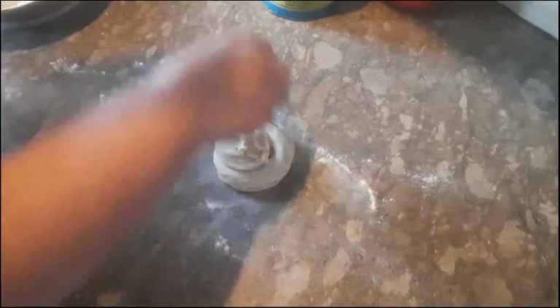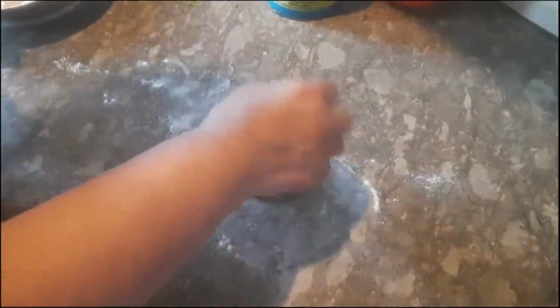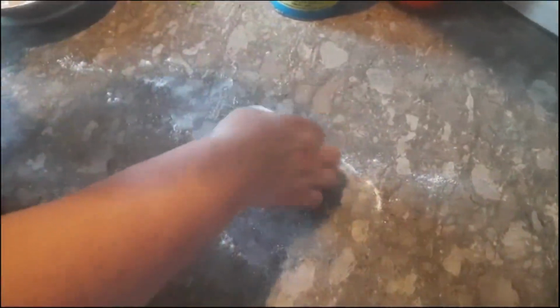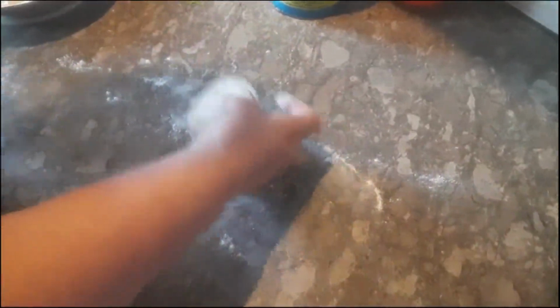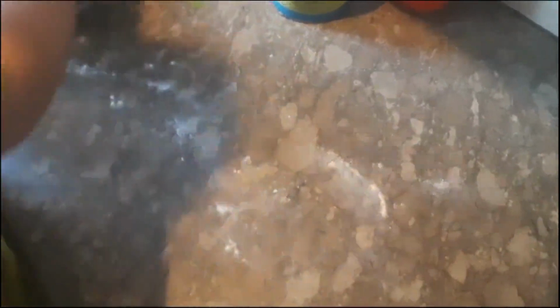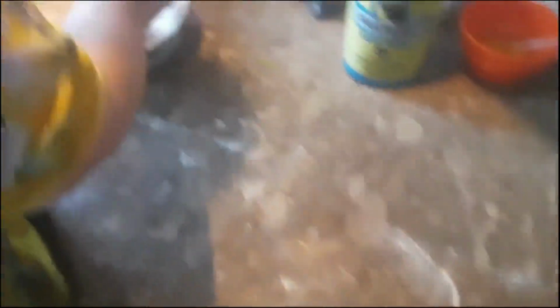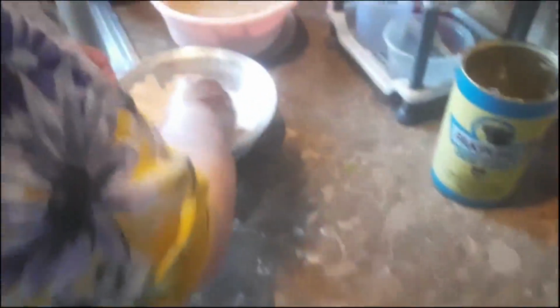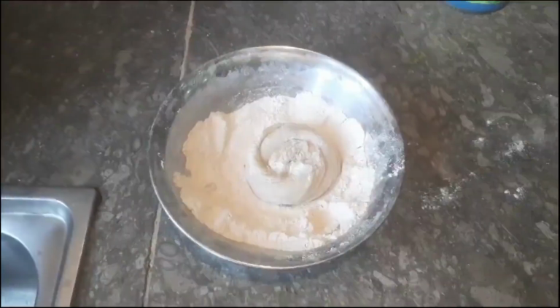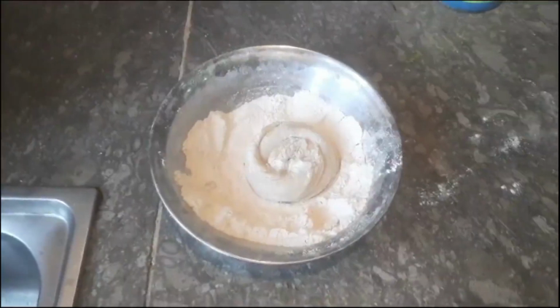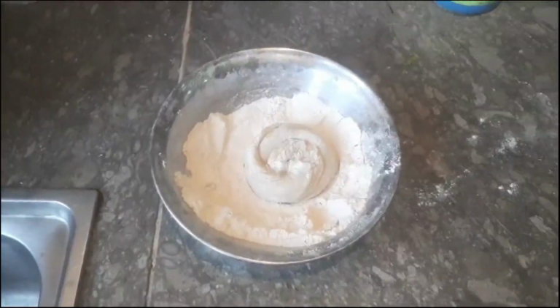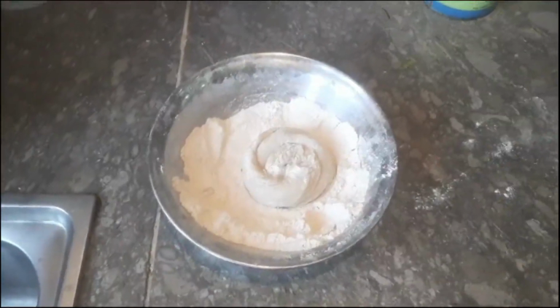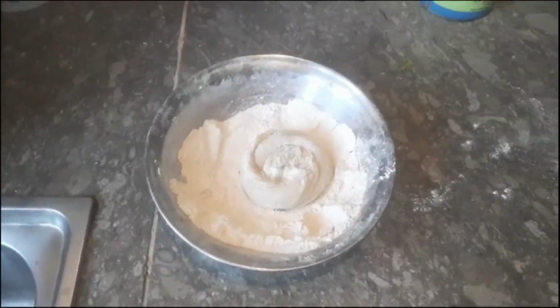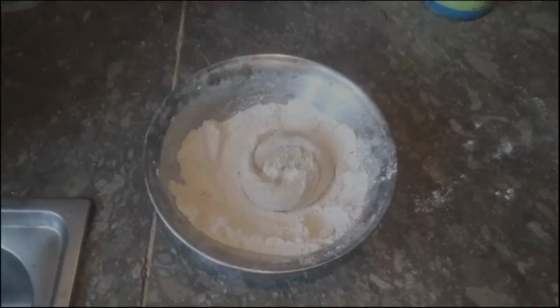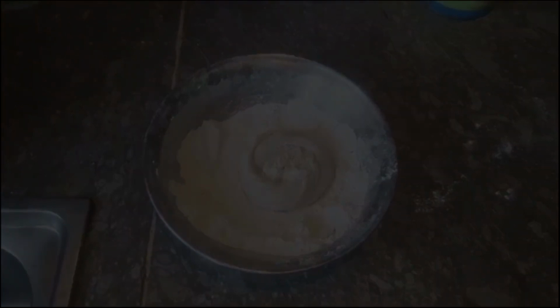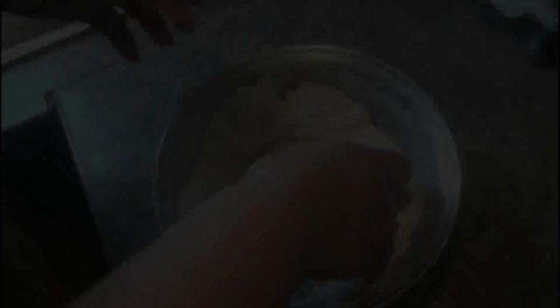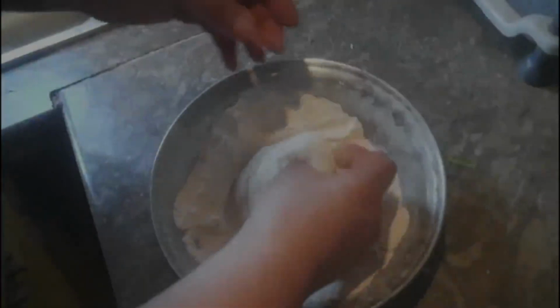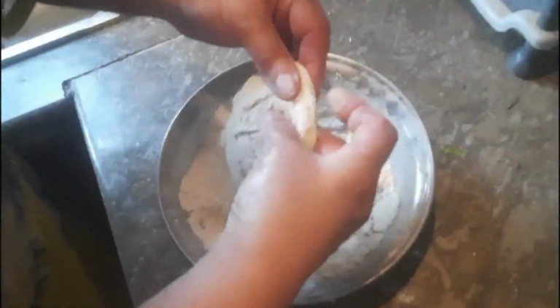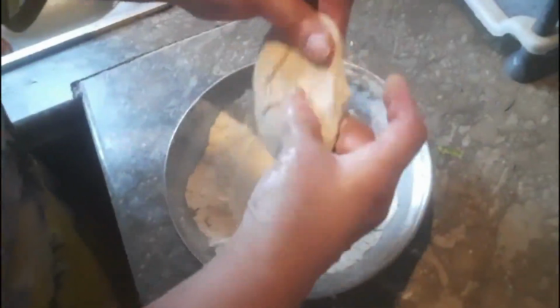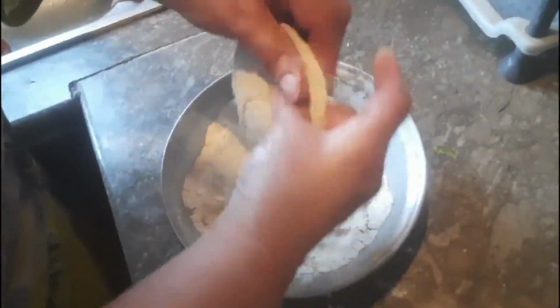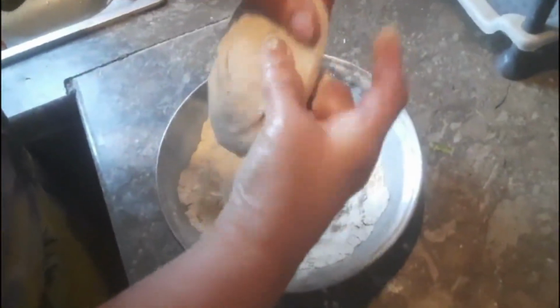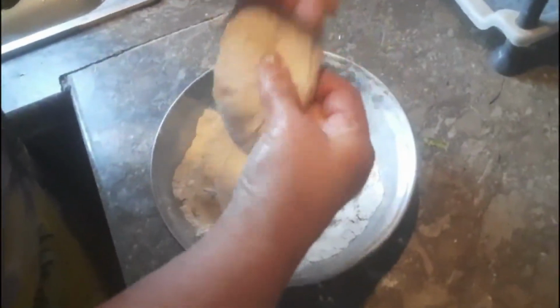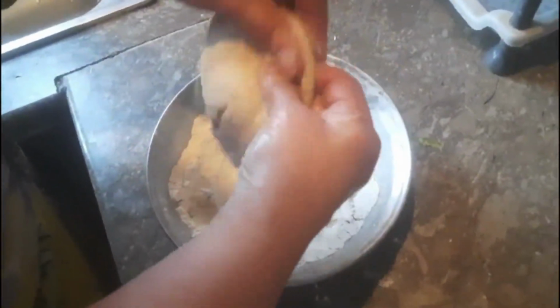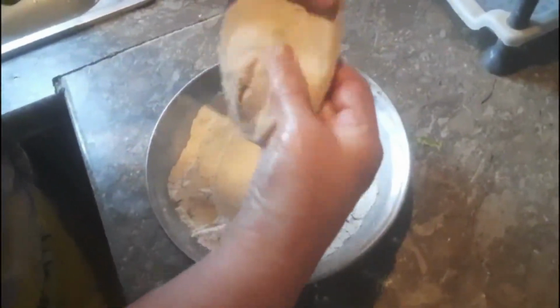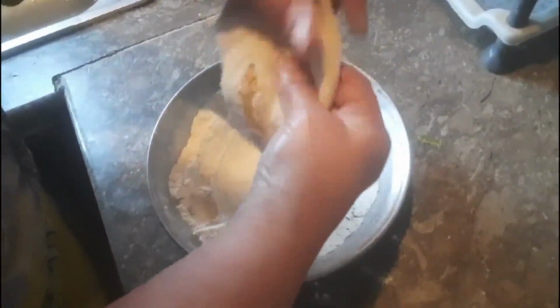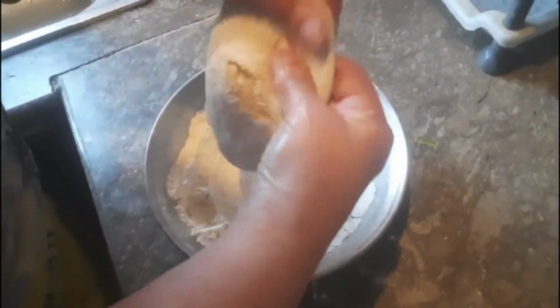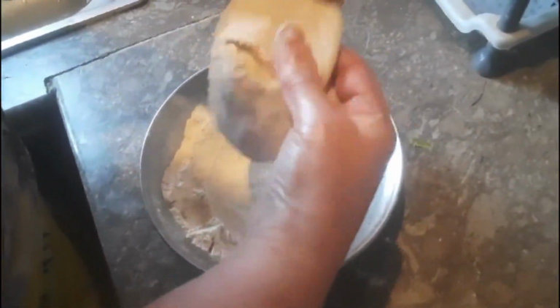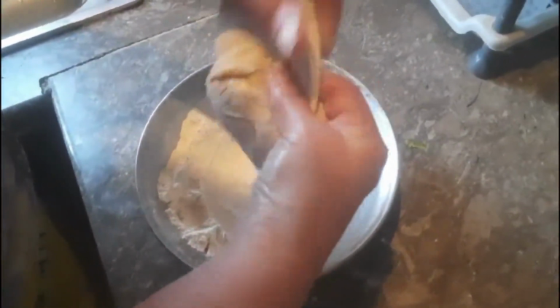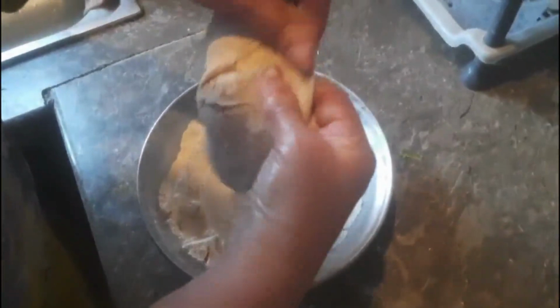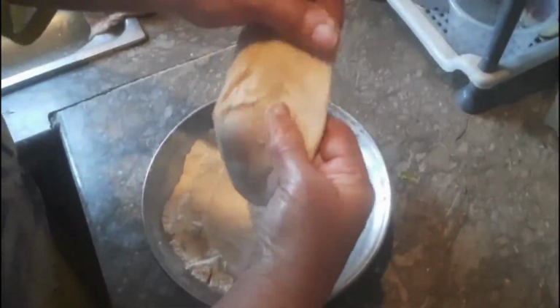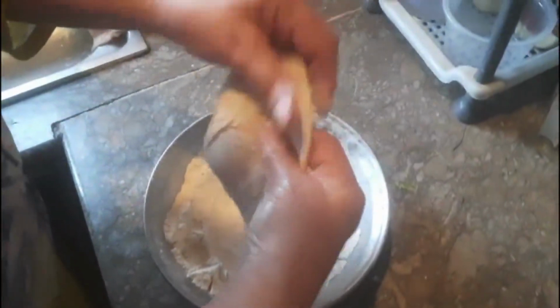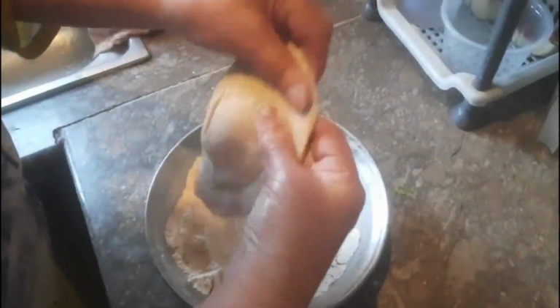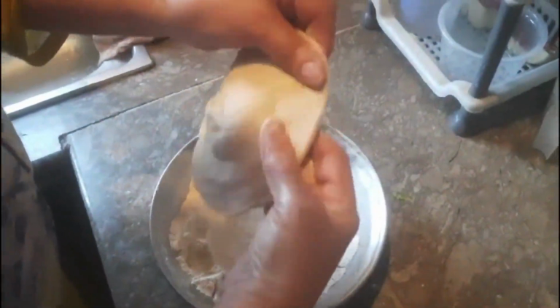Now place it in a dry wheat flour filled pot and leave it for 10 minutes. After 10 minutes, press the end points of the prepared wheat flour ball gently to make a disc shape, ensuring that the layers are sealed properly.